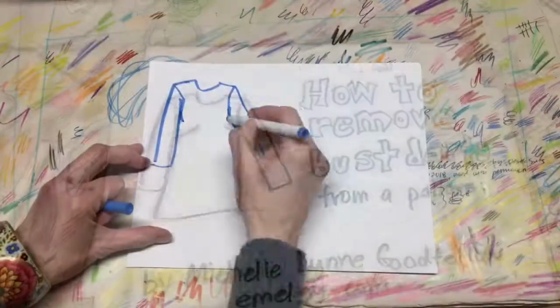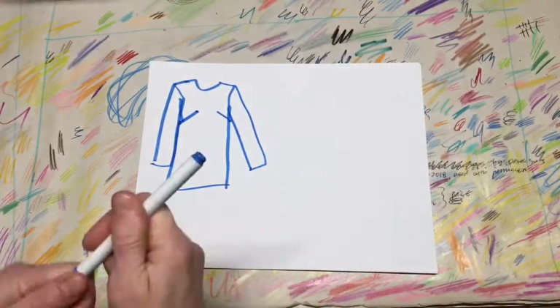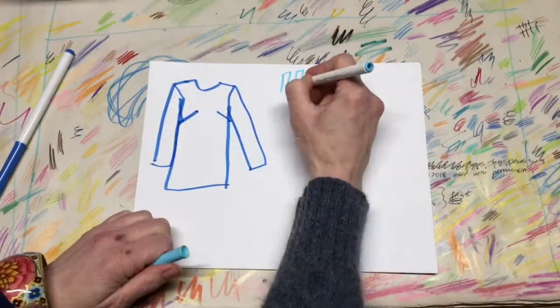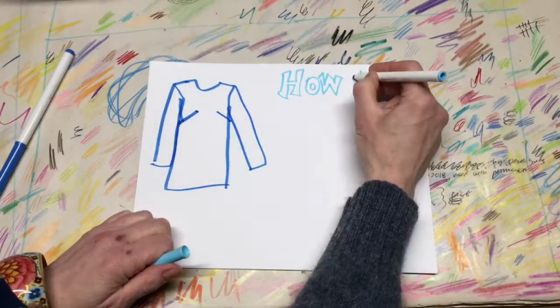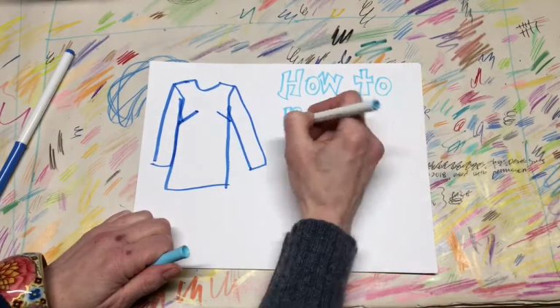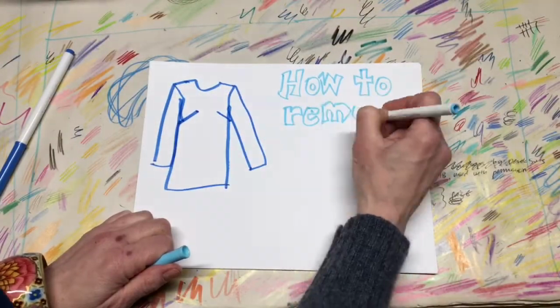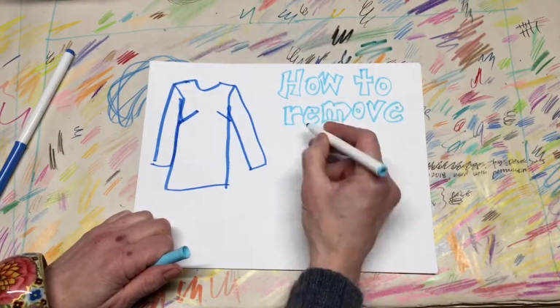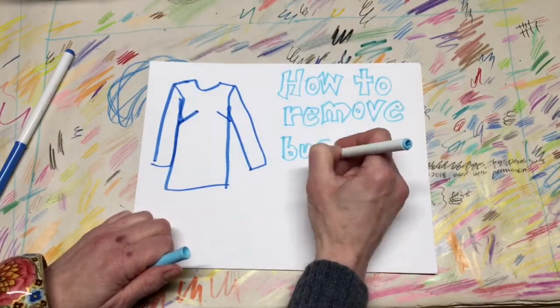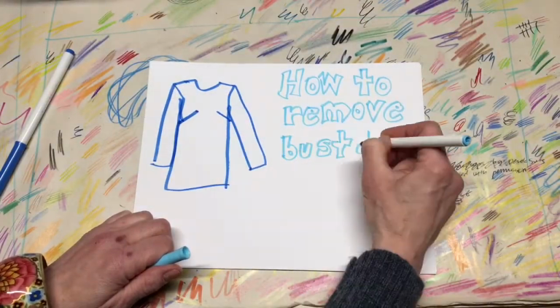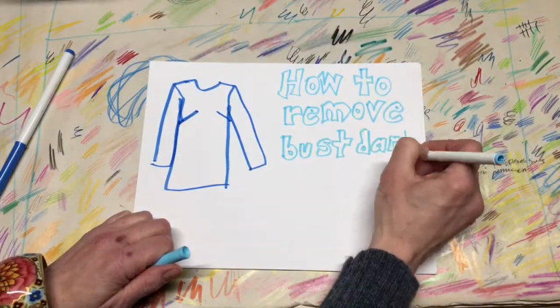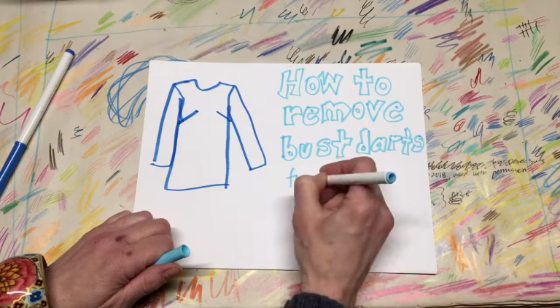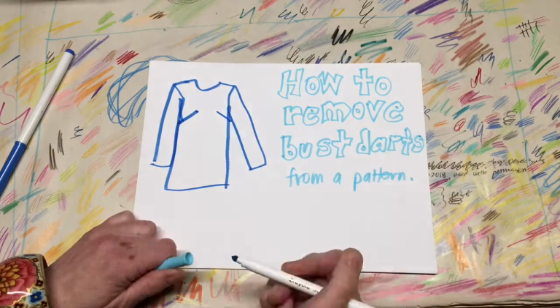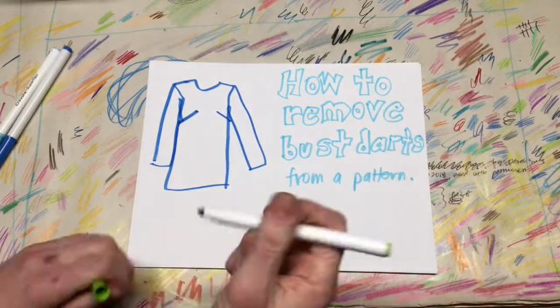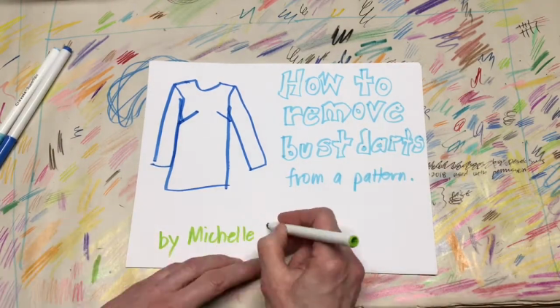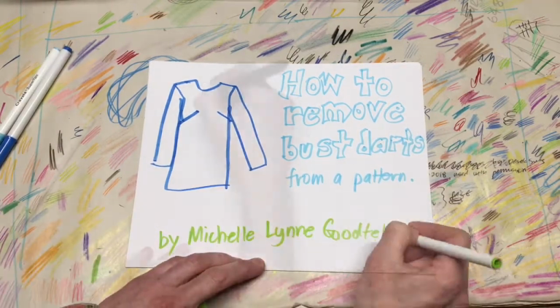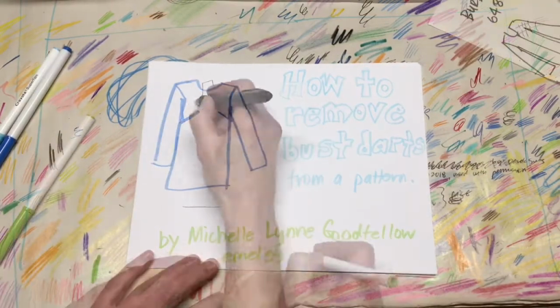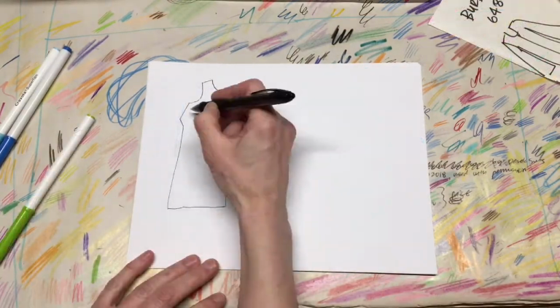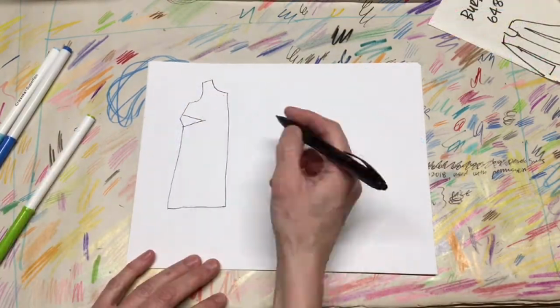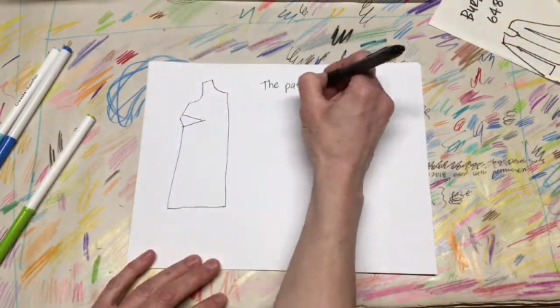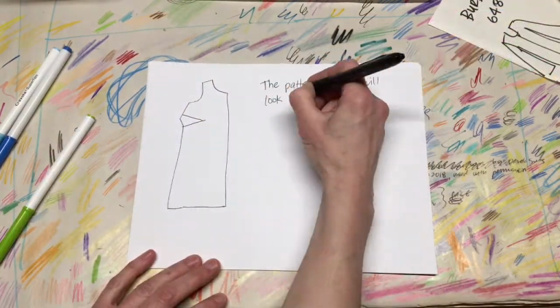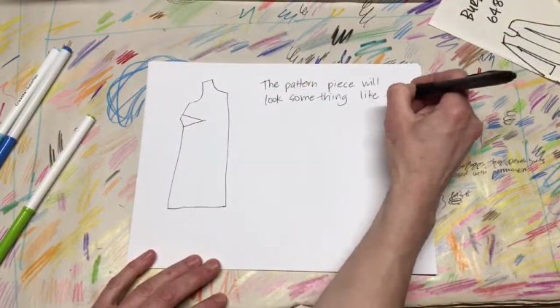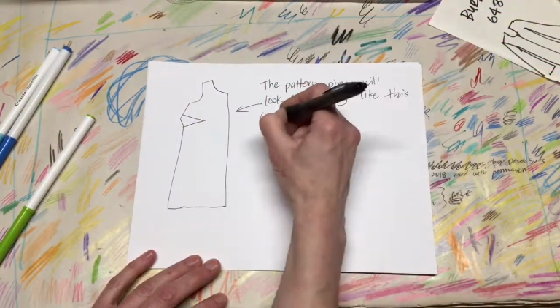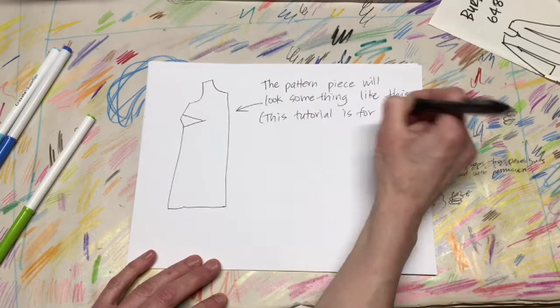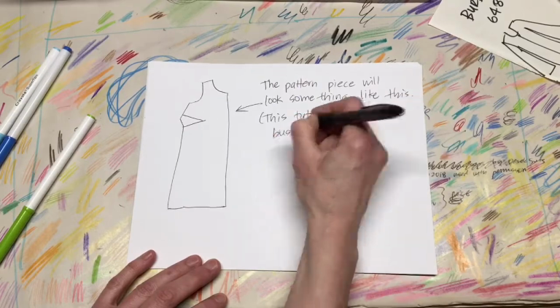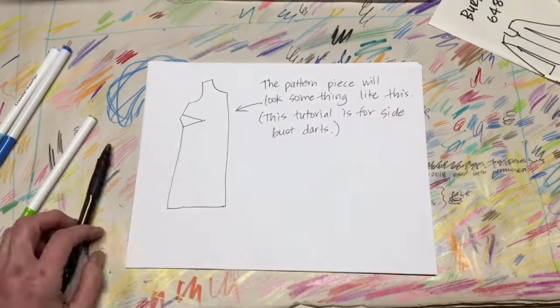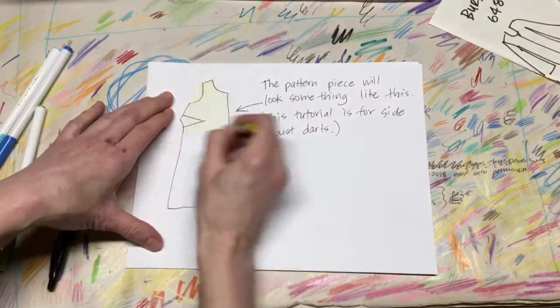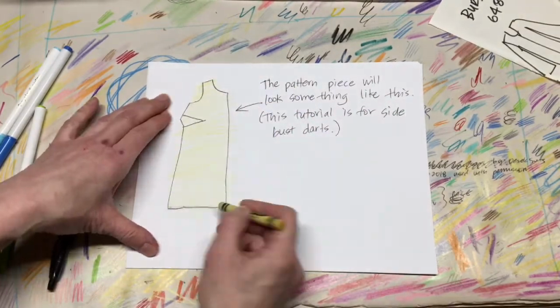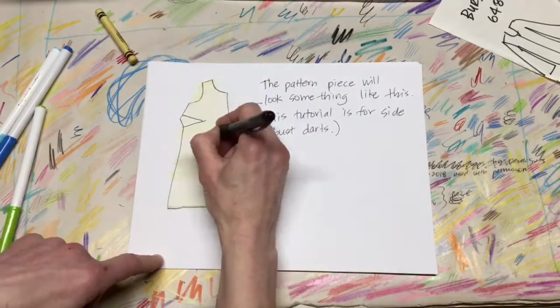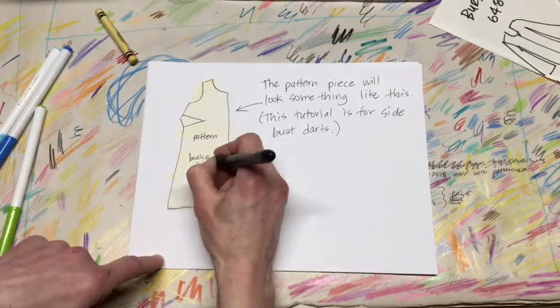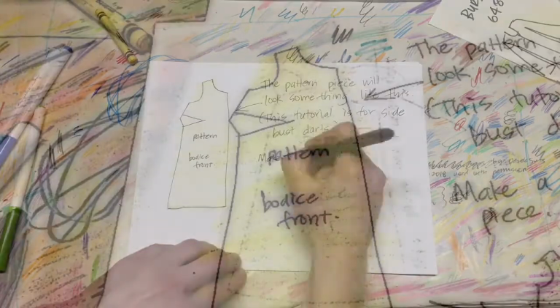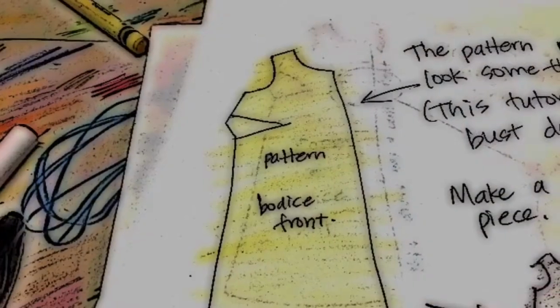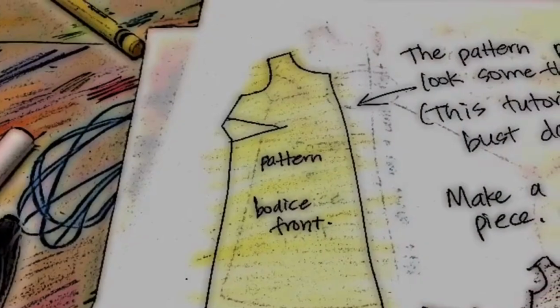How to remove bust darts from a pattern, by Michelle Lynn Goodfellow at MLG.com. The pattern piece will look something like this. This tutorial is for side bust darts.